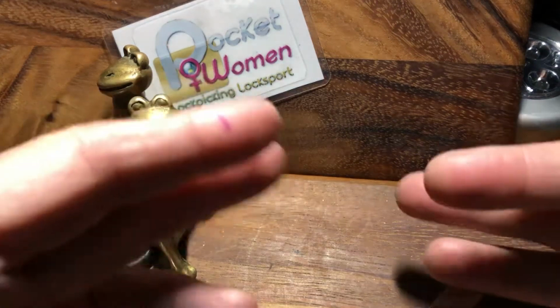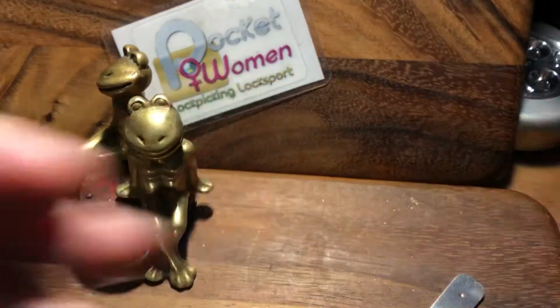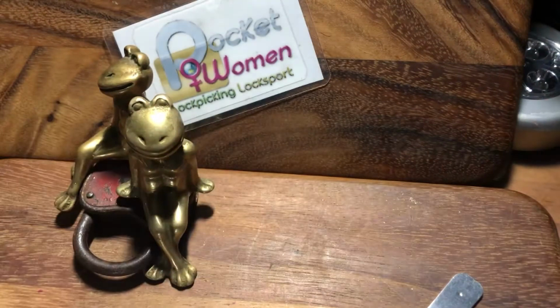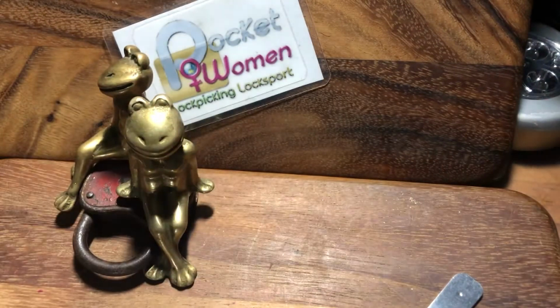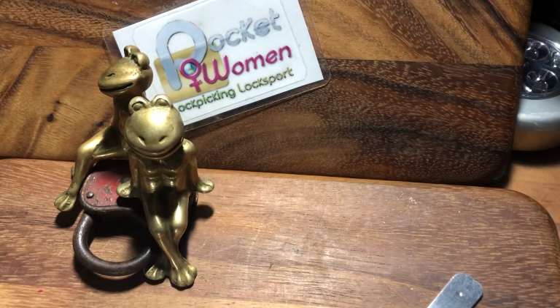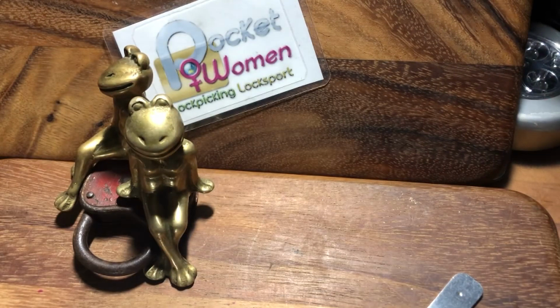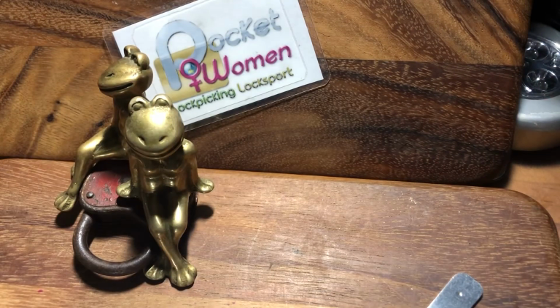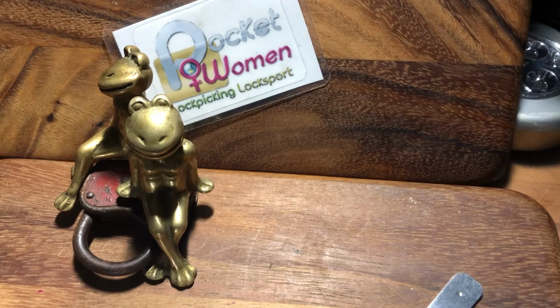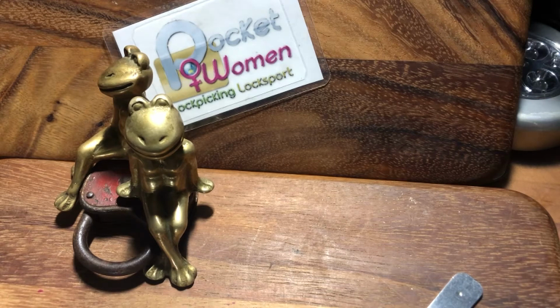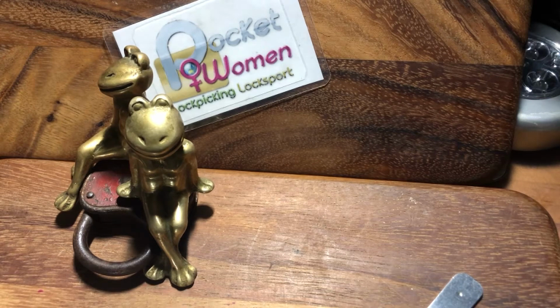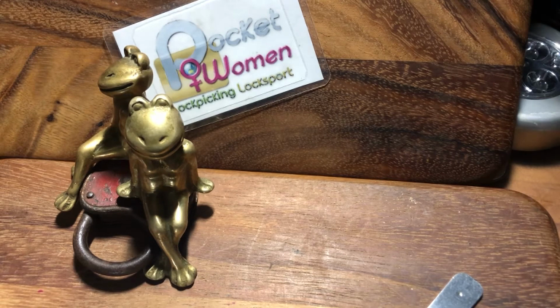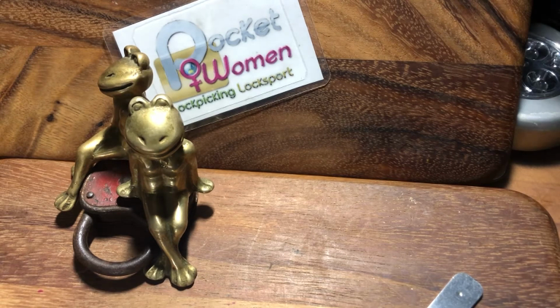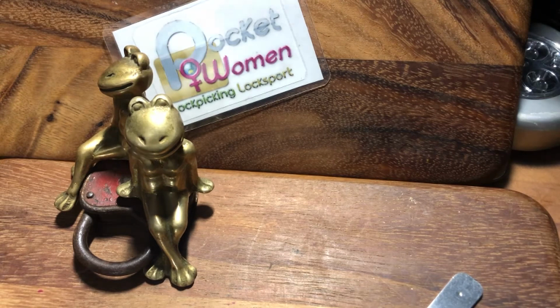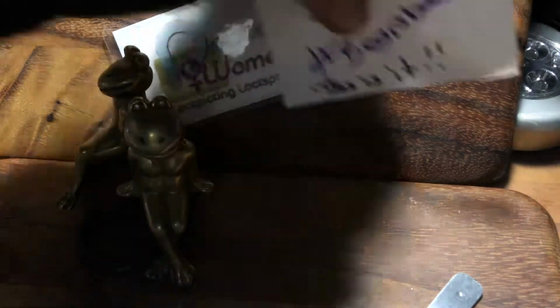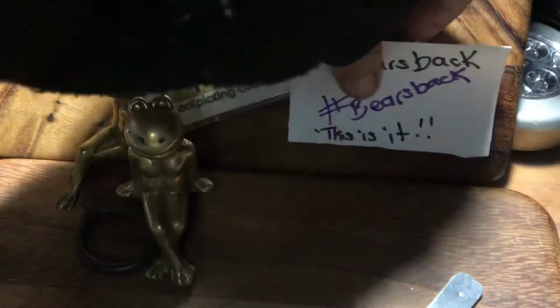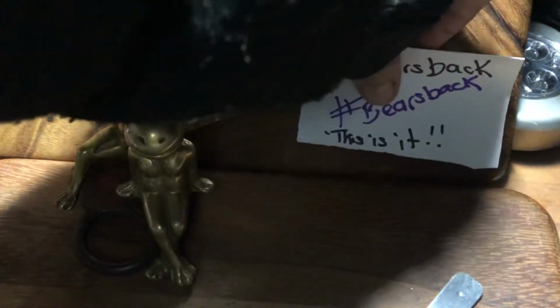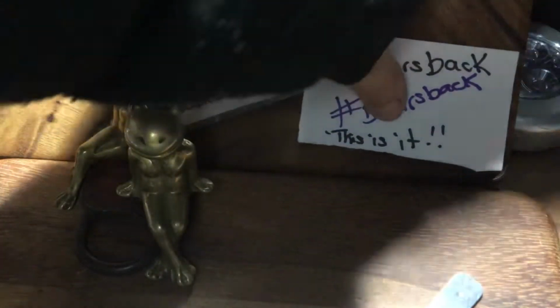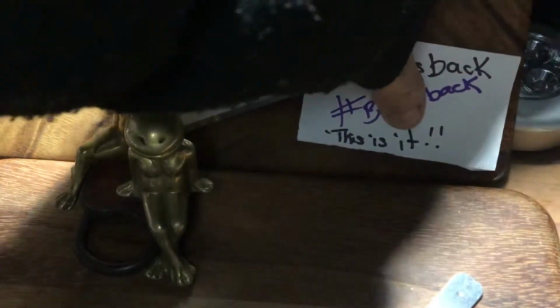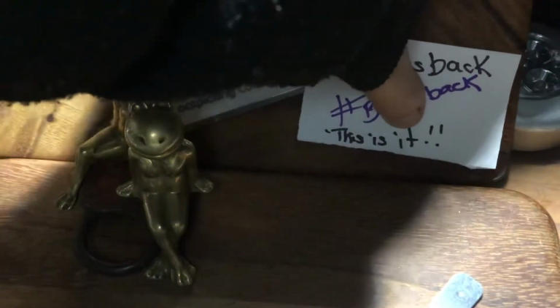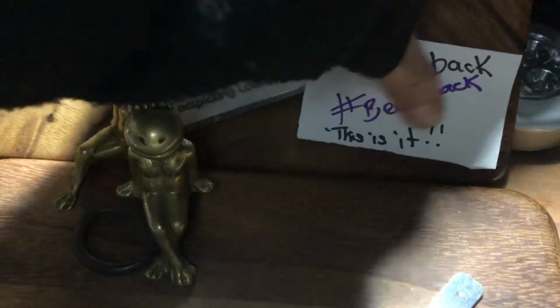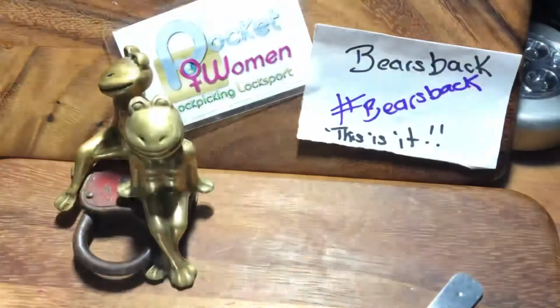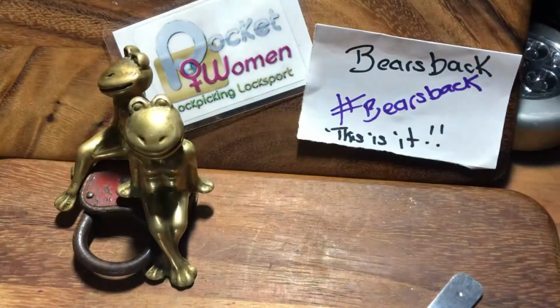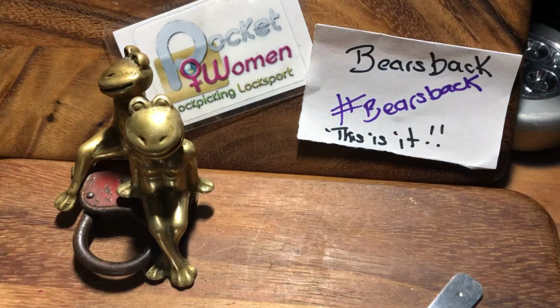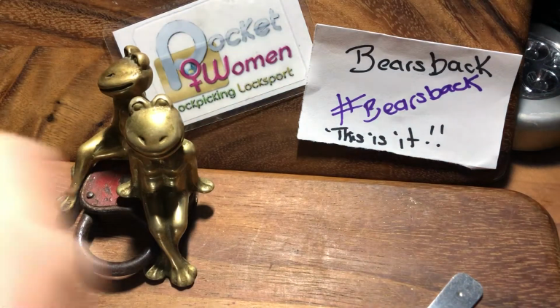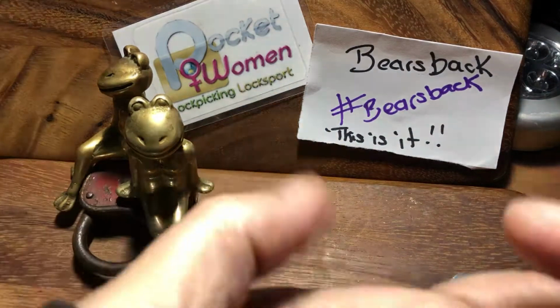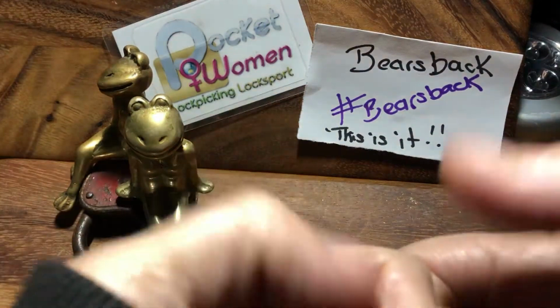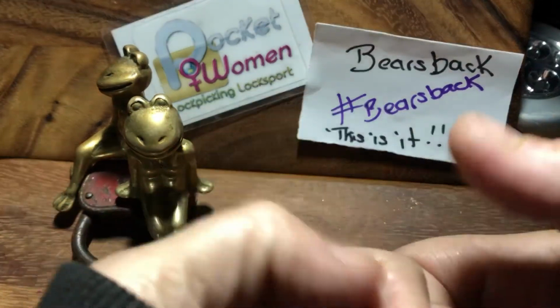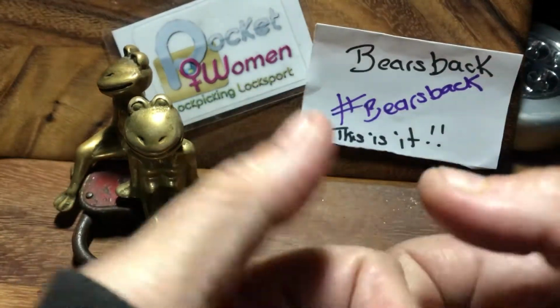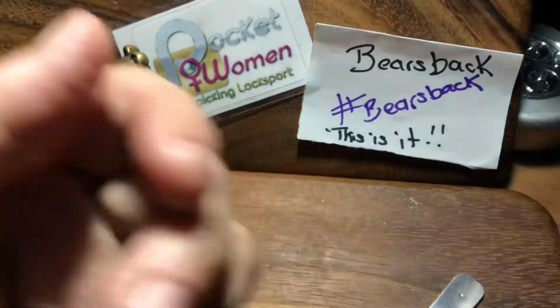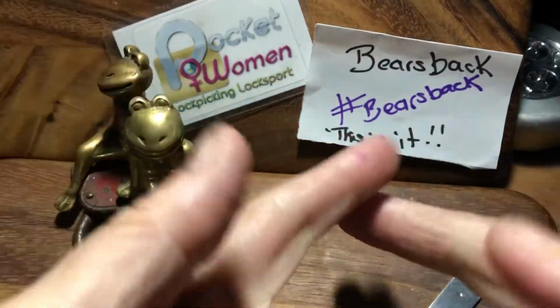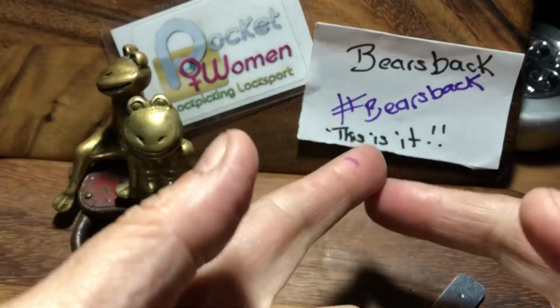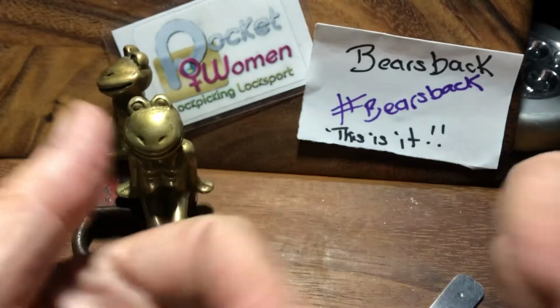Welcome to Pocketwoman Lockpicking and Locksport. Today I'm going to go for my entry into Bear's Back. This is it giveaway. Congratulations mate, finally got there in the end.